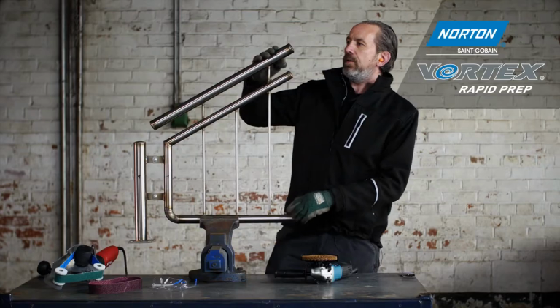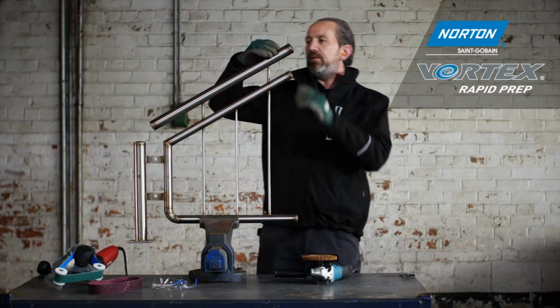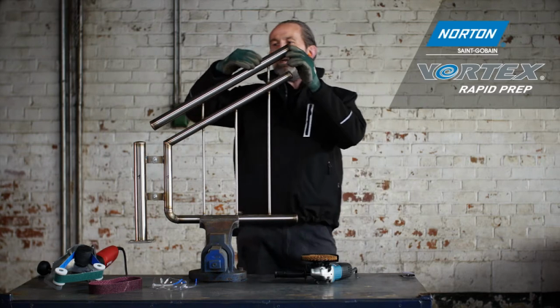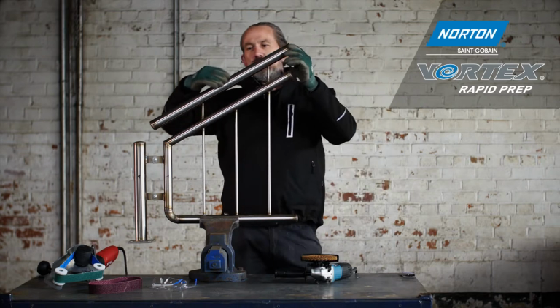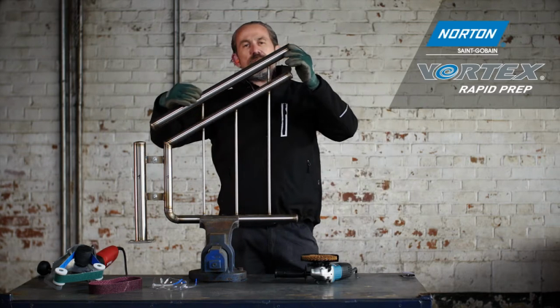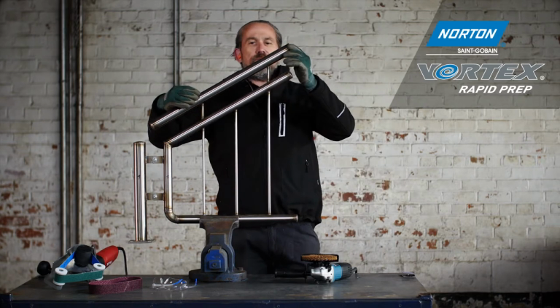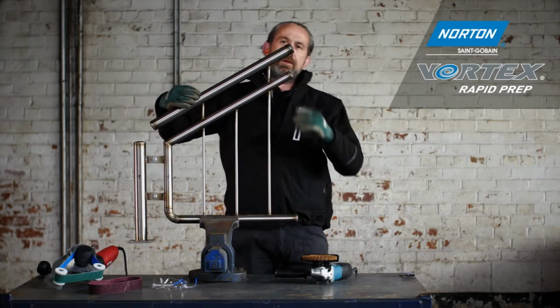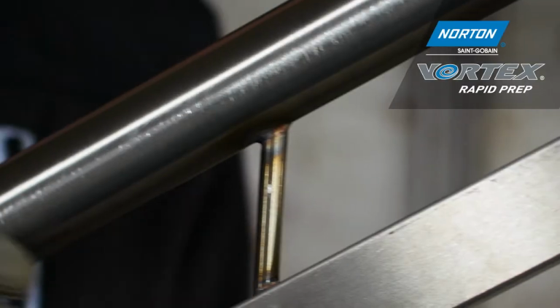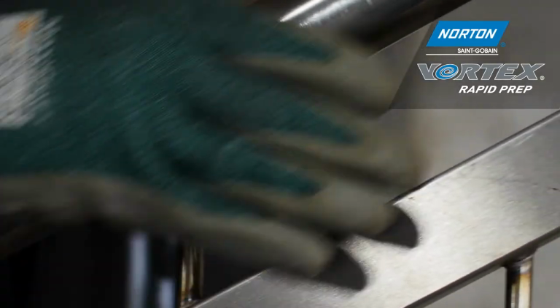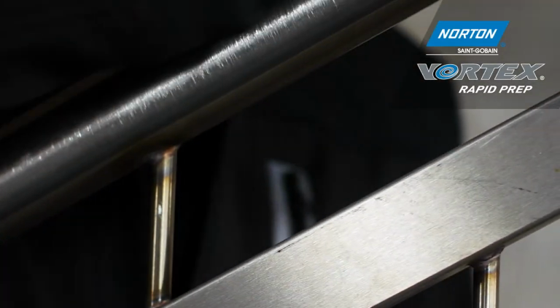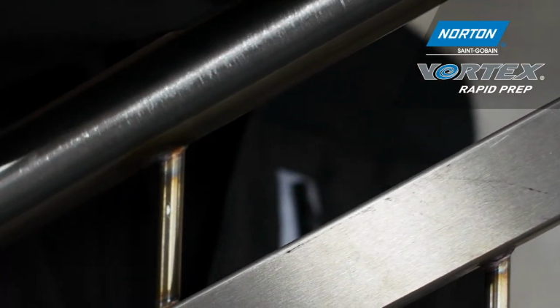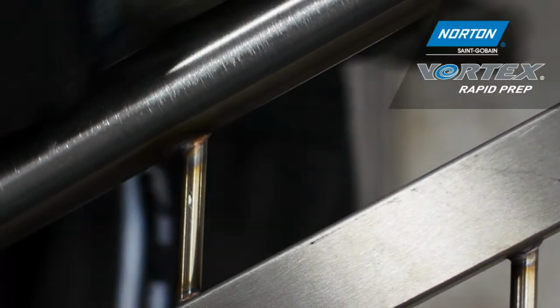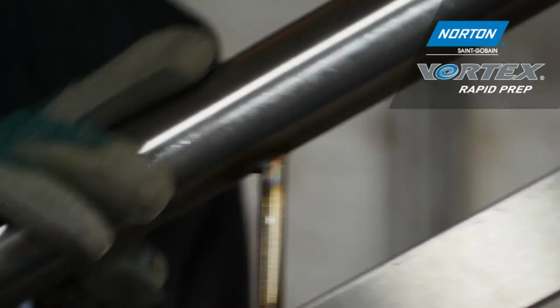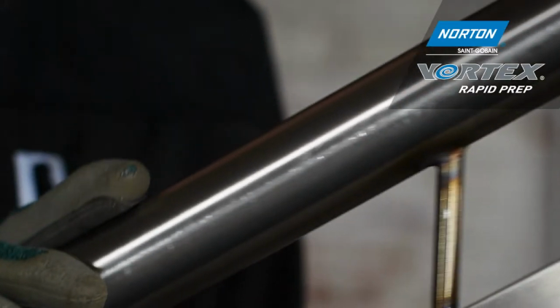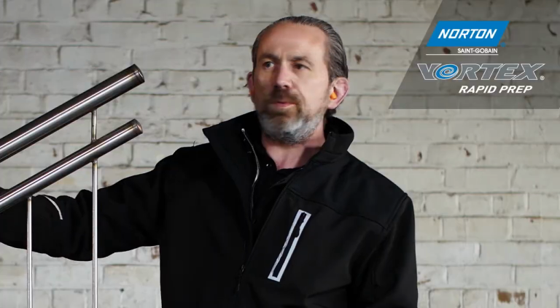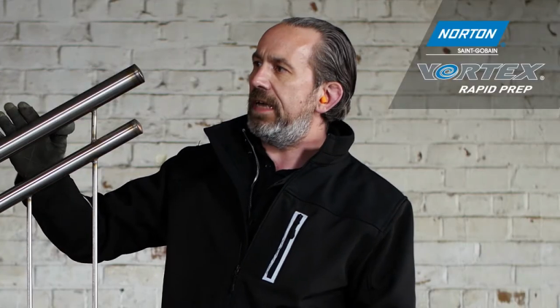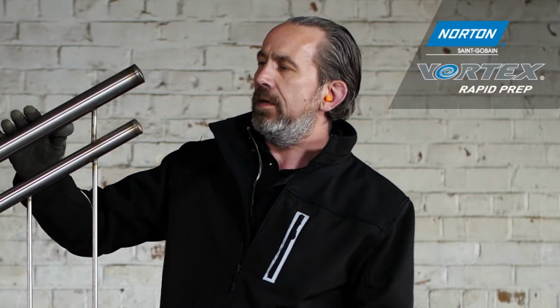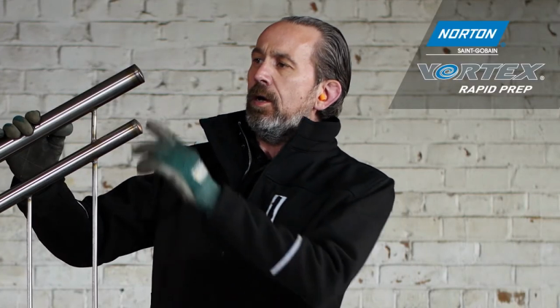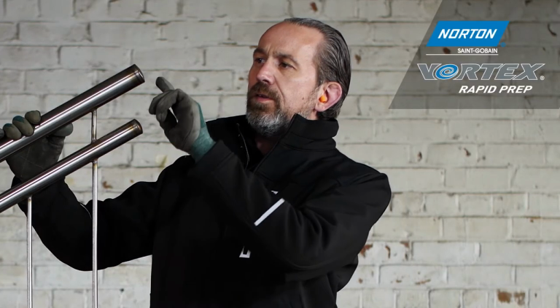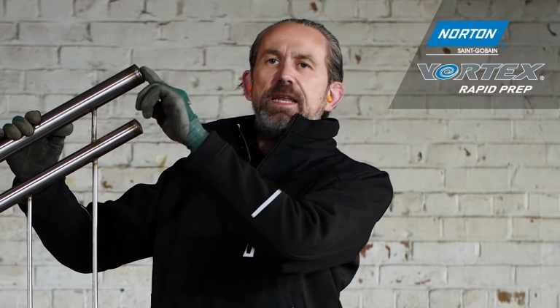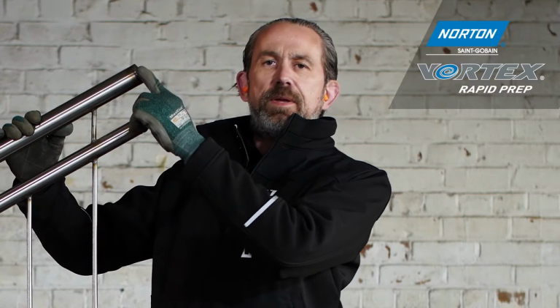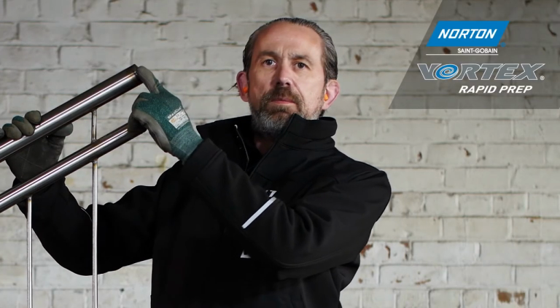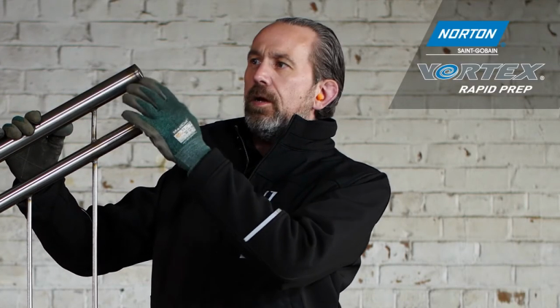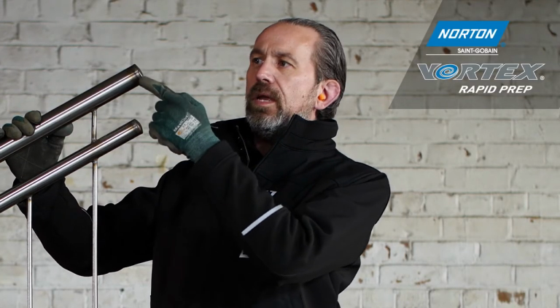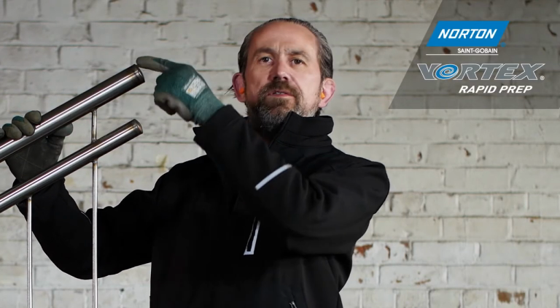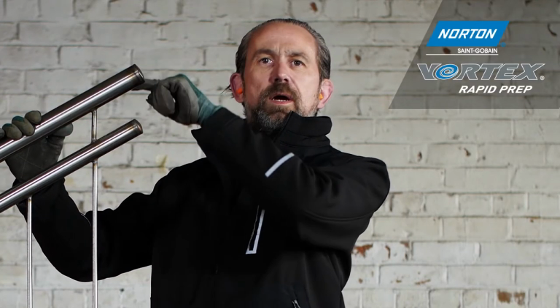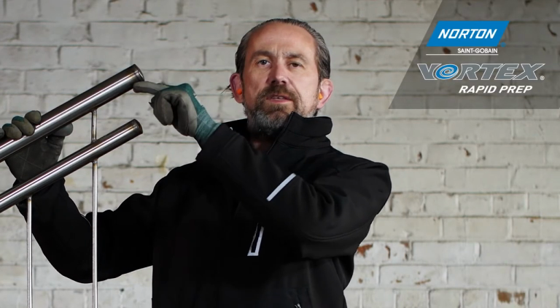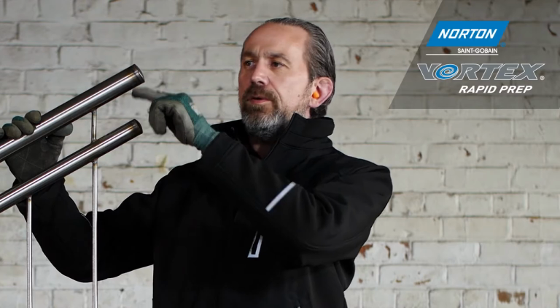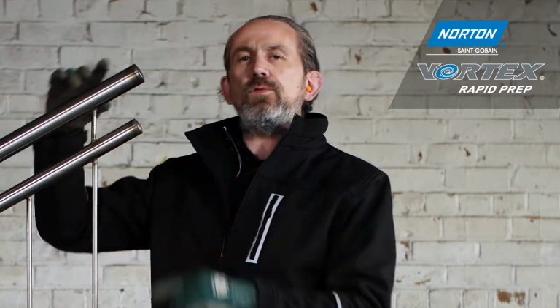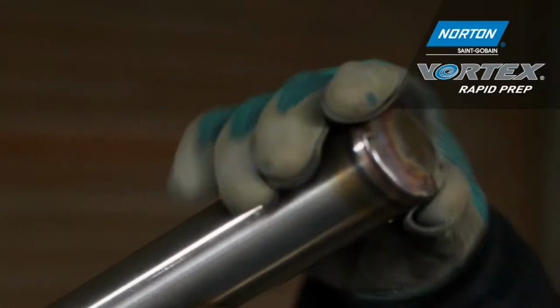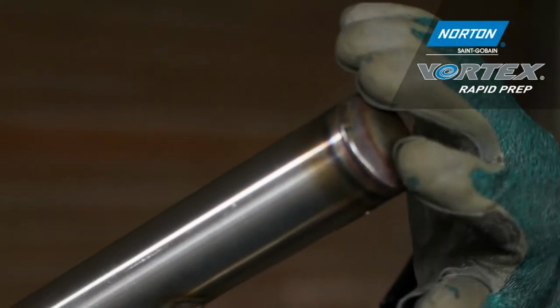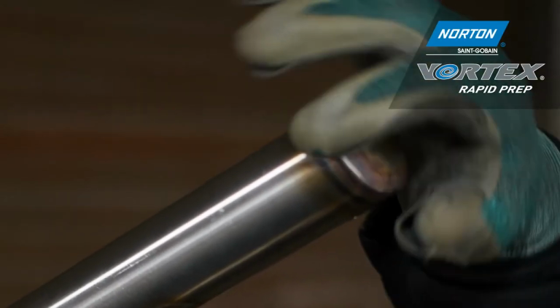You can see on this tube itself, from the factory and handling marks, we have scrapes, we have scratches, we have dents, and also the end cap here where we welded on — we have a TIG weld we need to remove, and also some thermal damage.